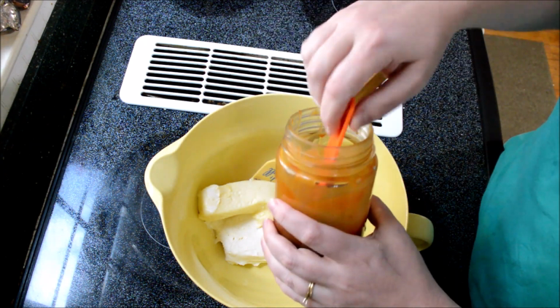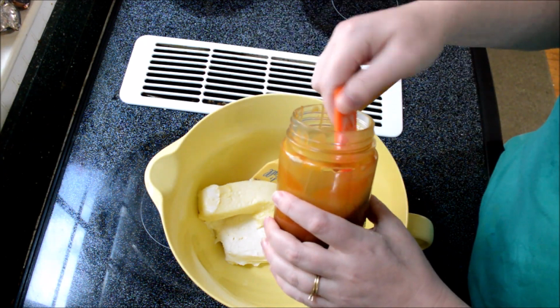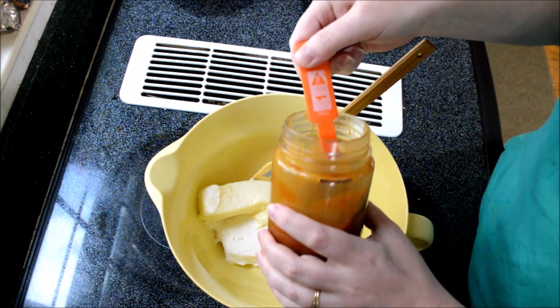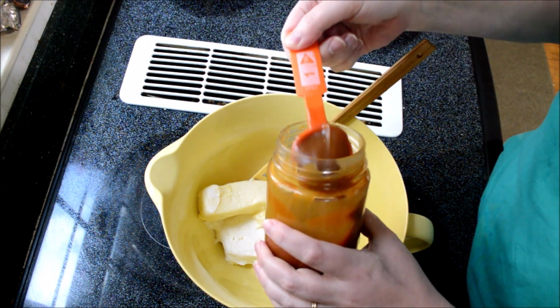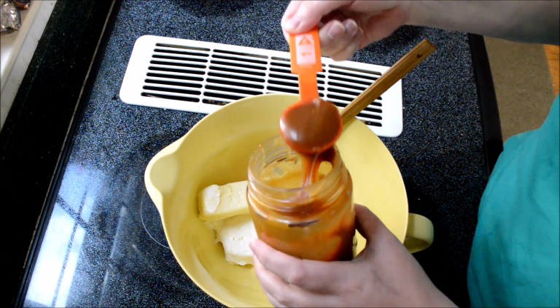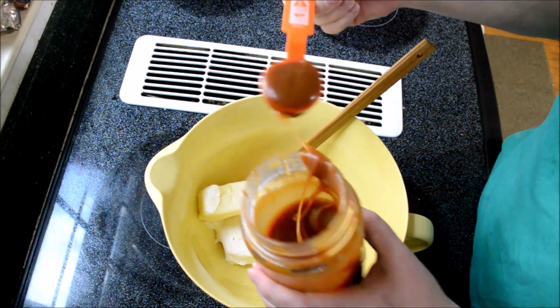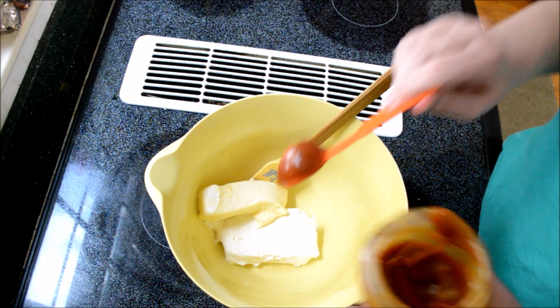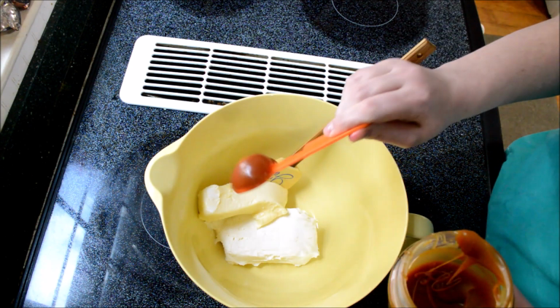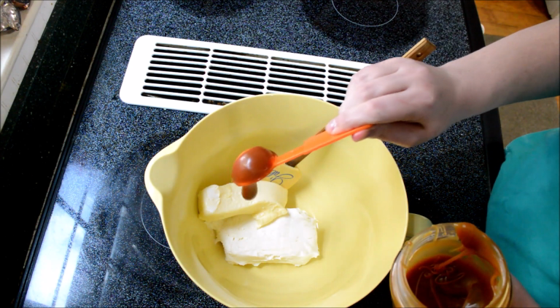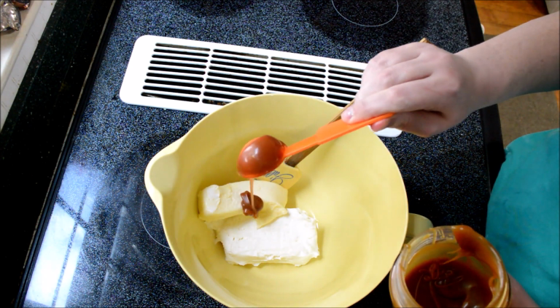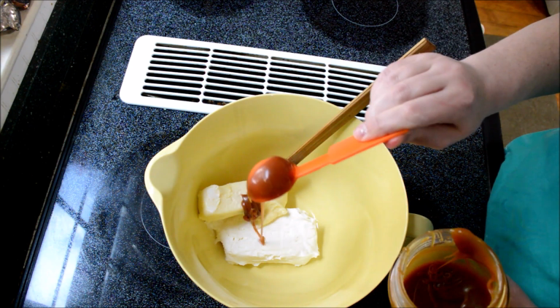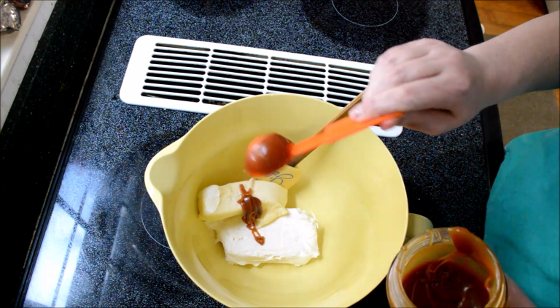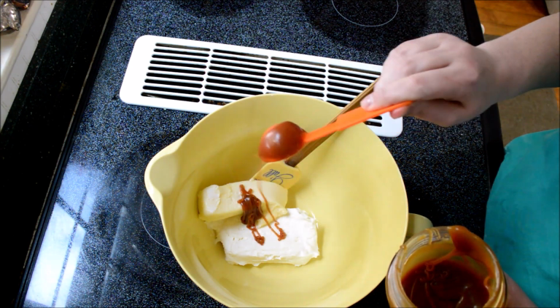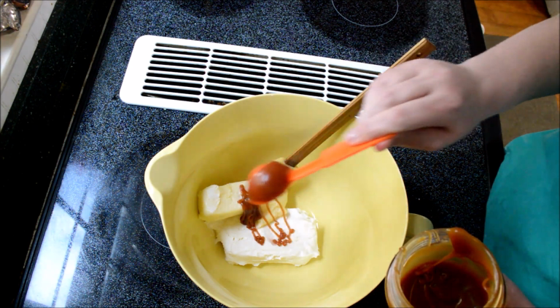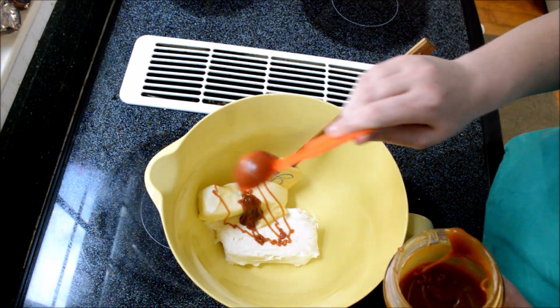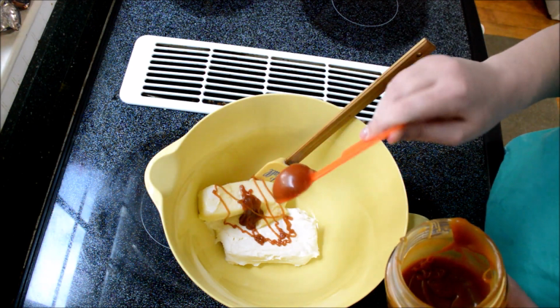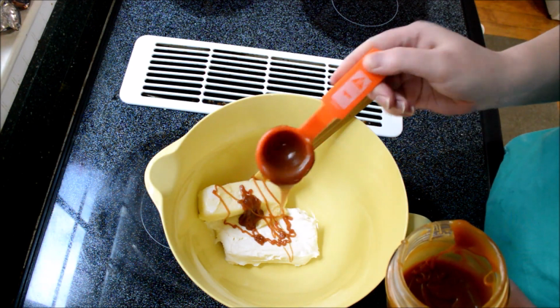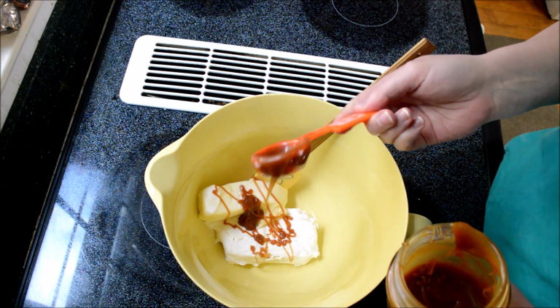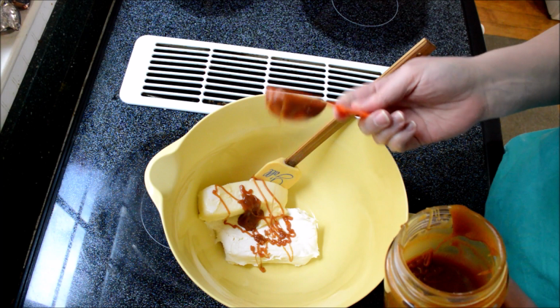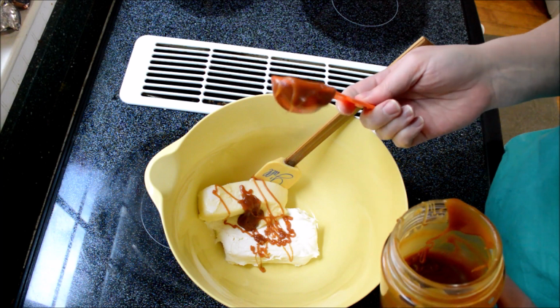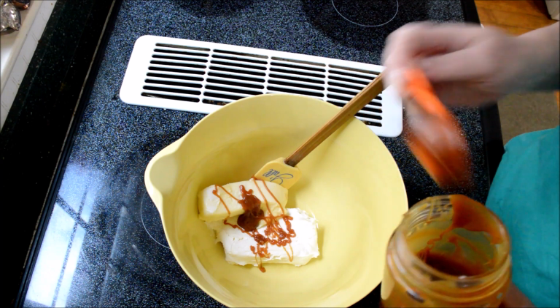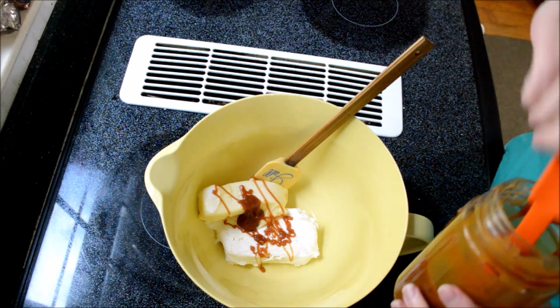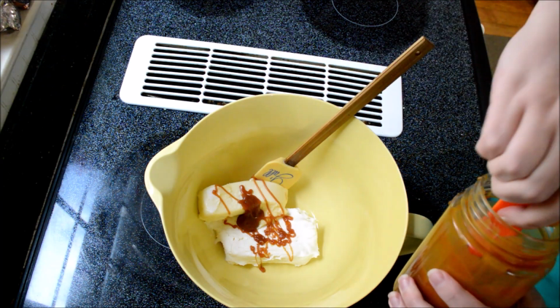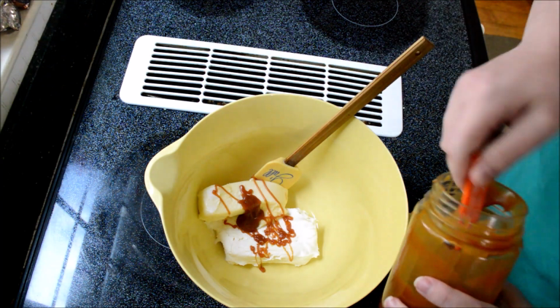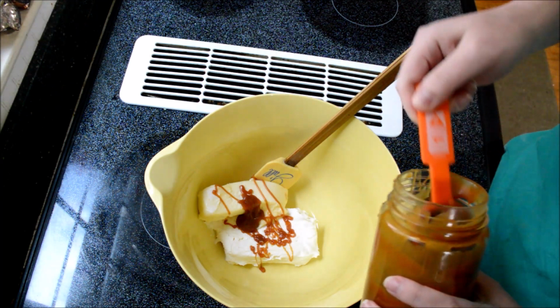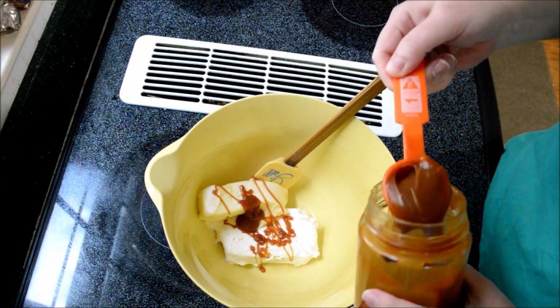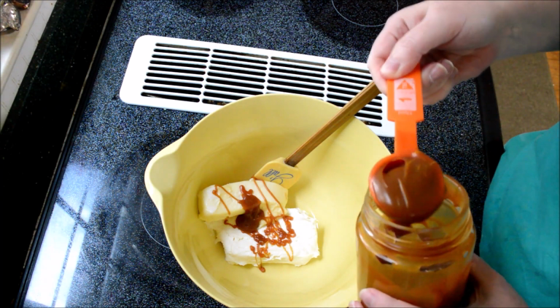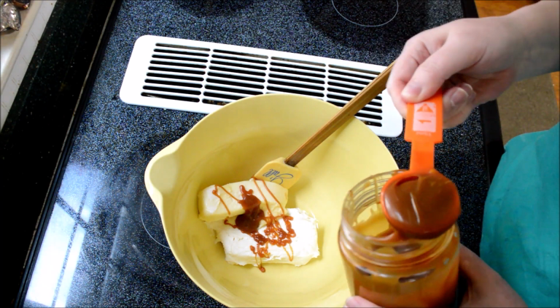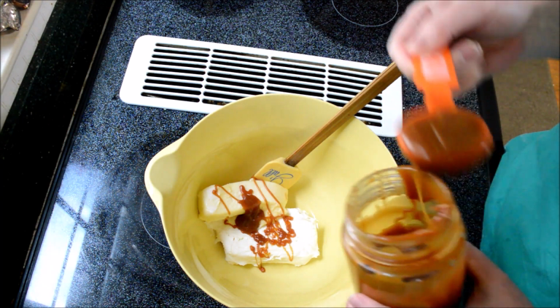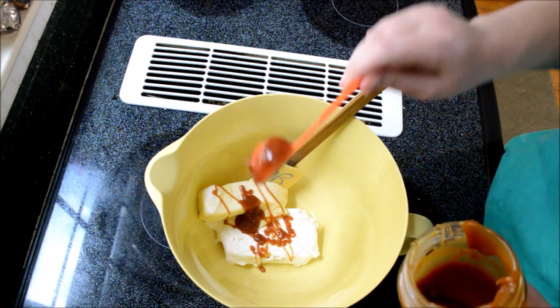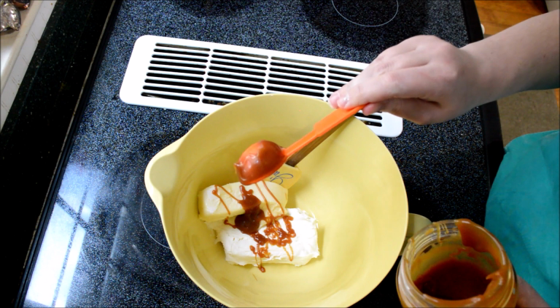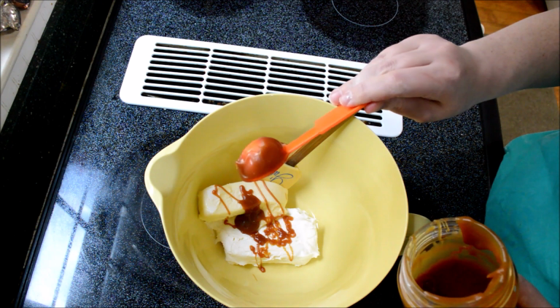I did make my own caramel sauce and you're more than welcome to make your own — I'll link the recipe in the description box below. But if you don't want to make your own and just want to buy it from the store, it's going to taste just as good.